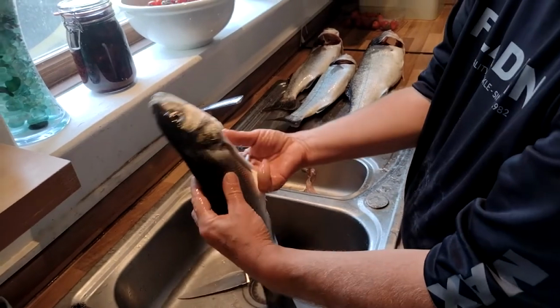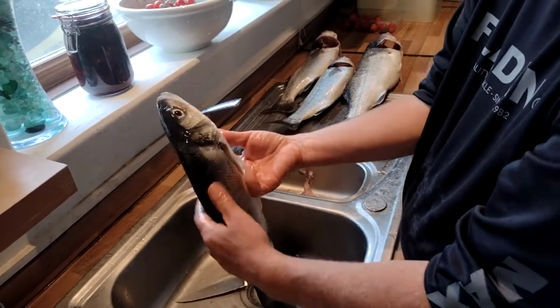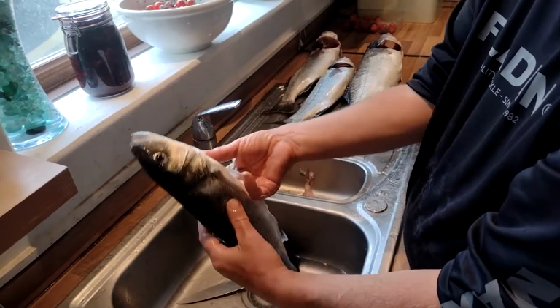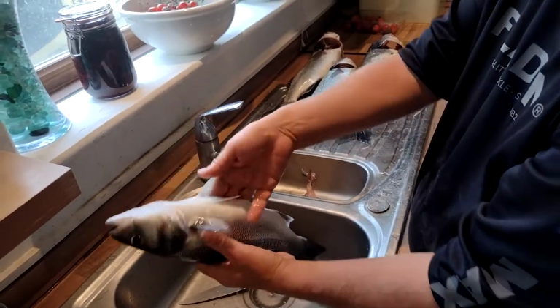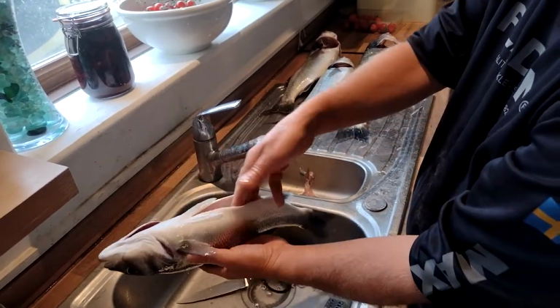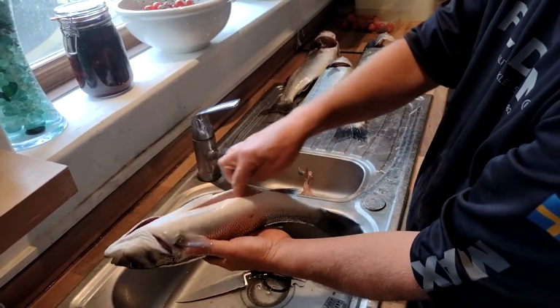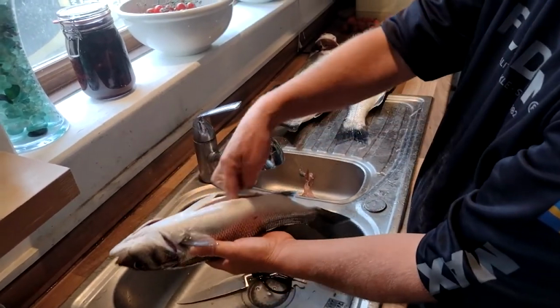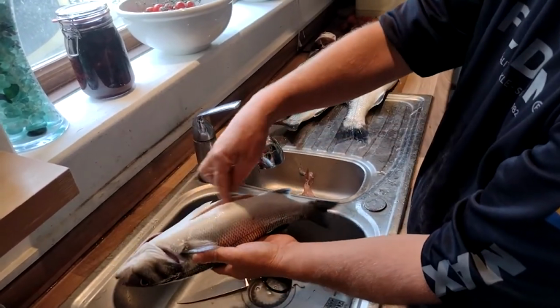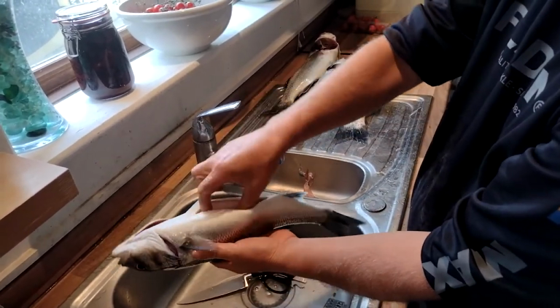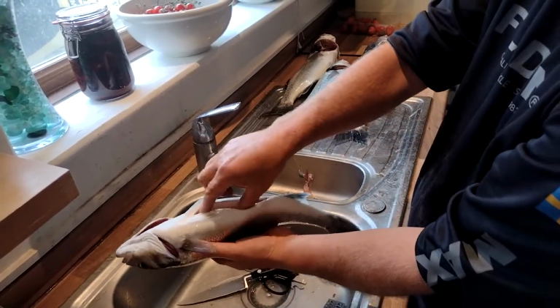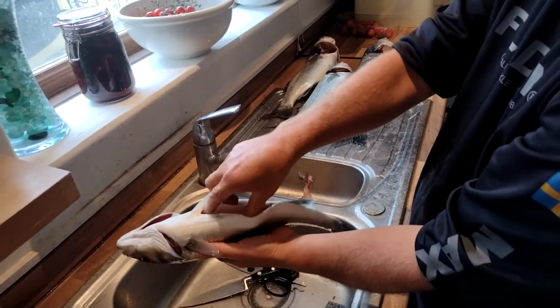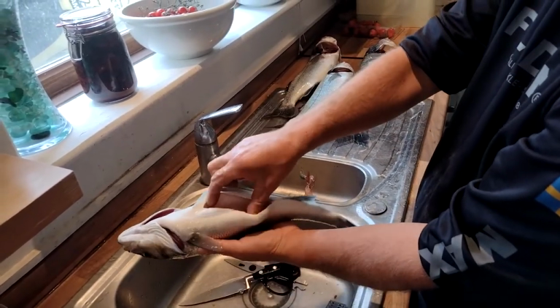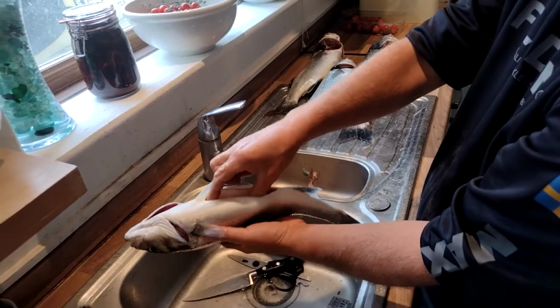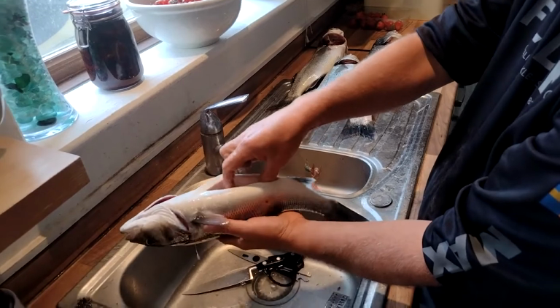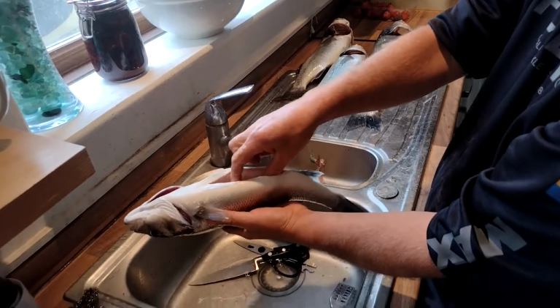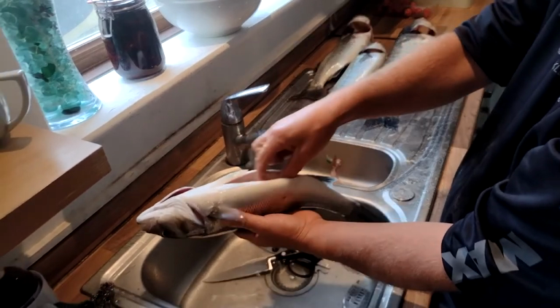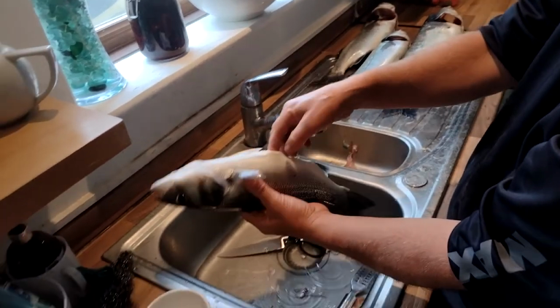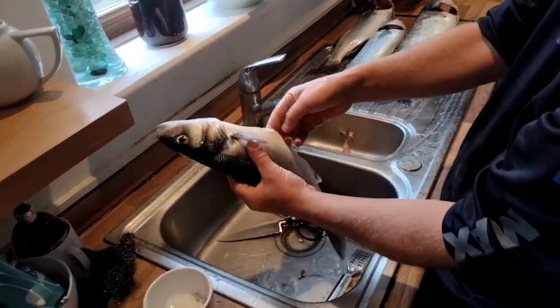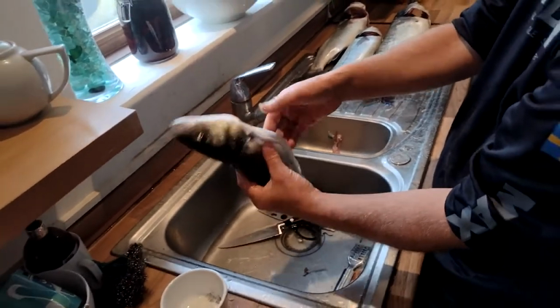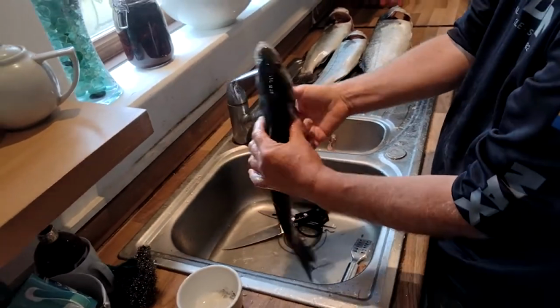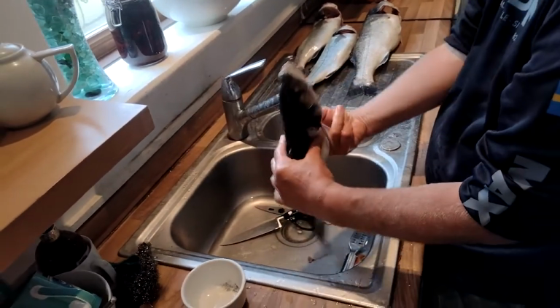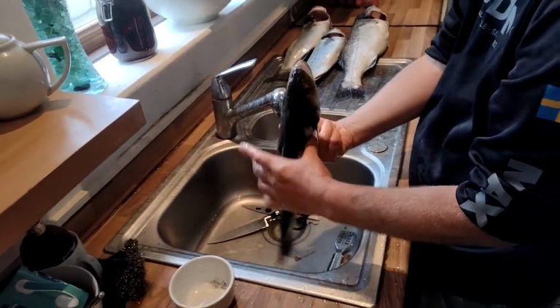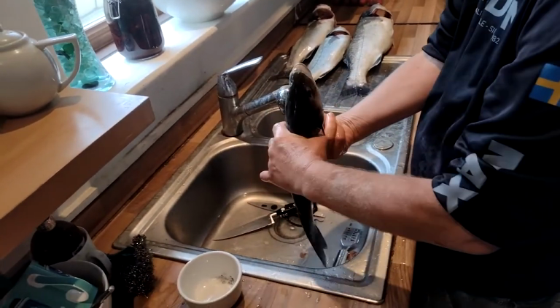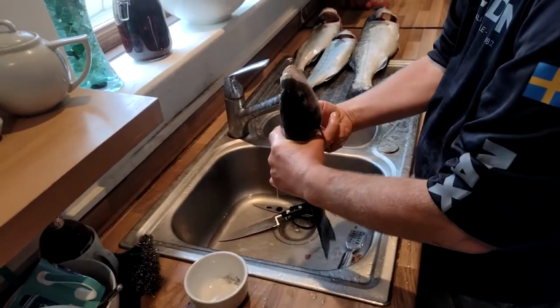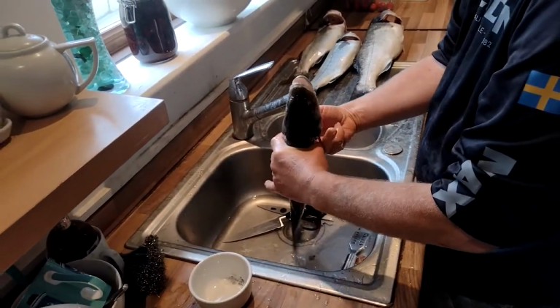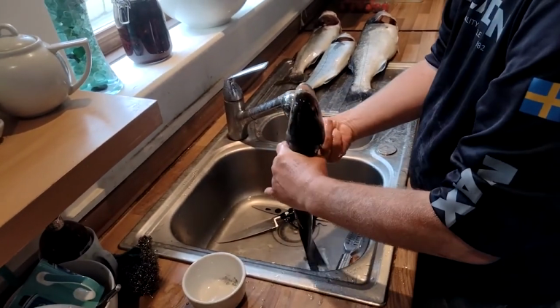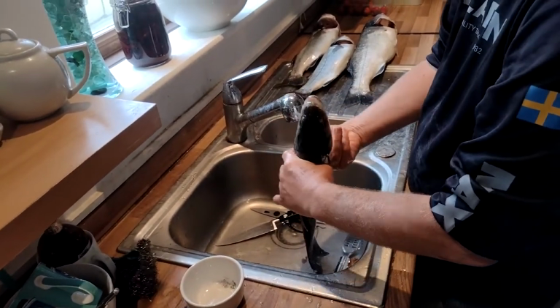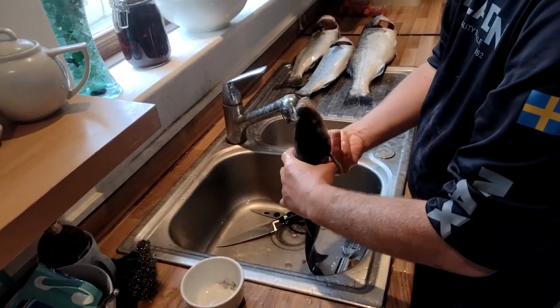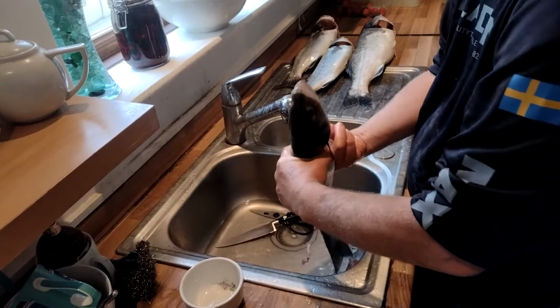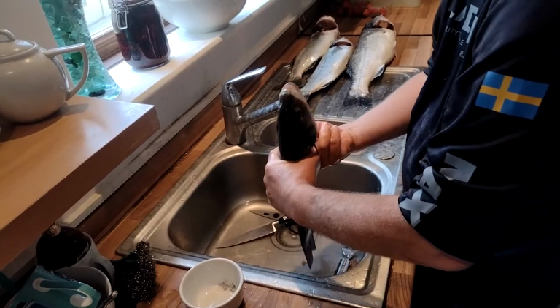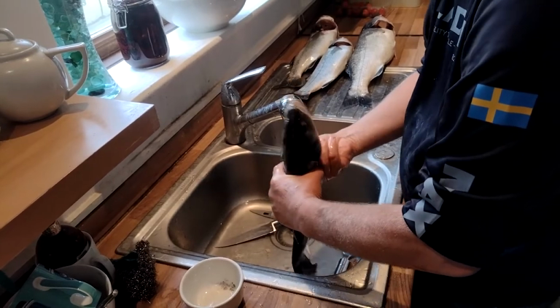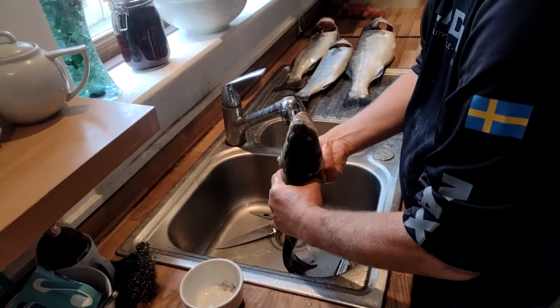Now if you want to eat it whole, do that — because you've then got that area there and you can stuff it with herbs or anything like that to give it some flavor. Make sure you get everything out, there's a bit more gunk in there.